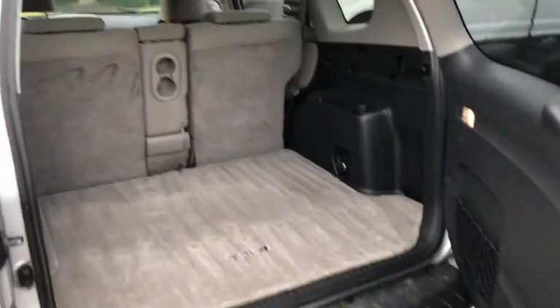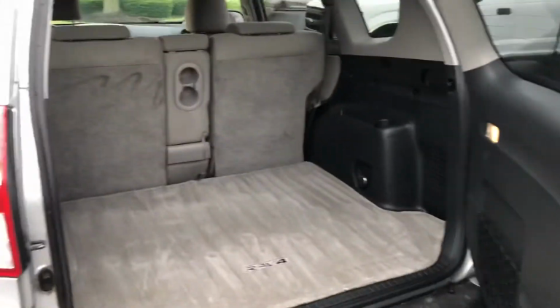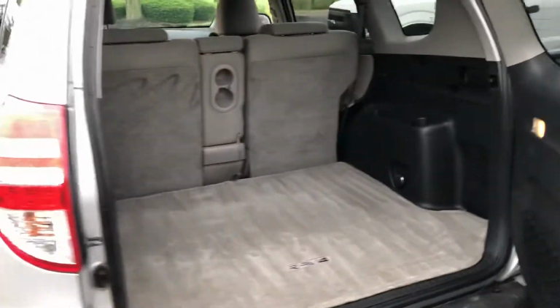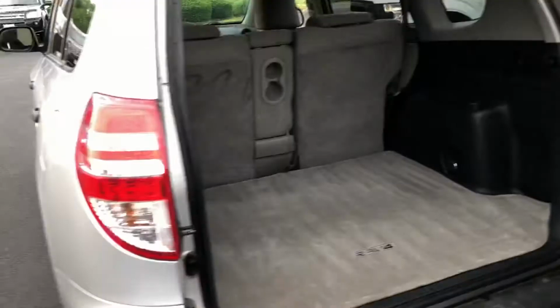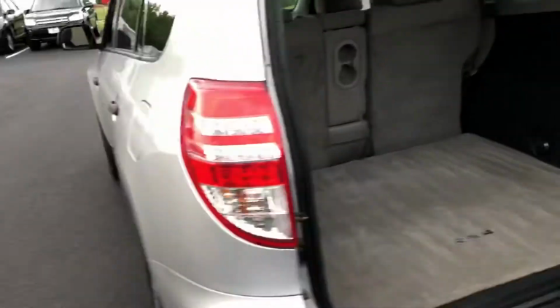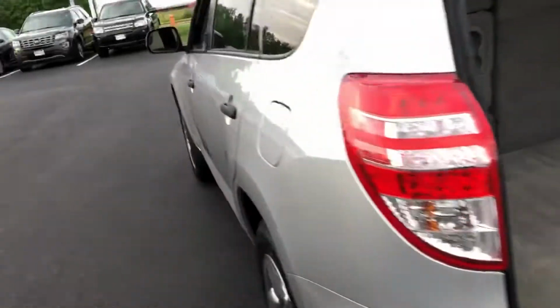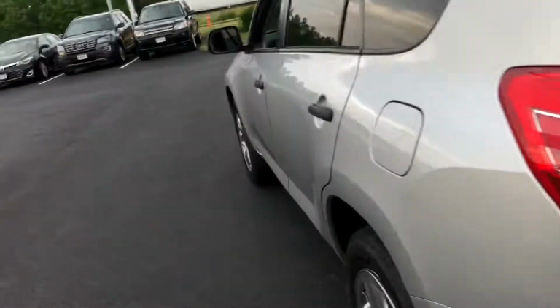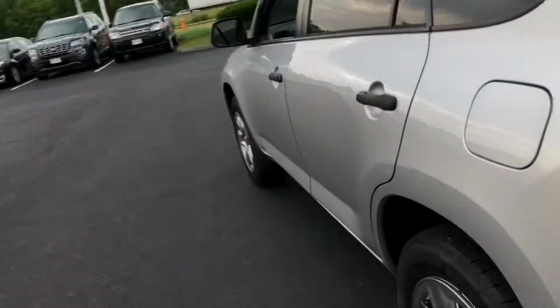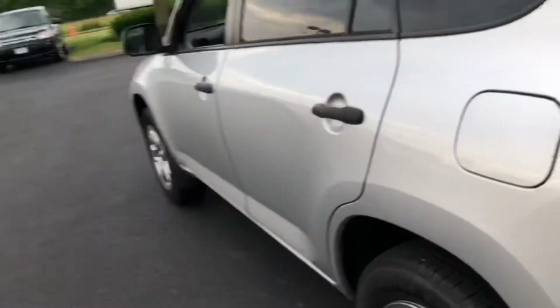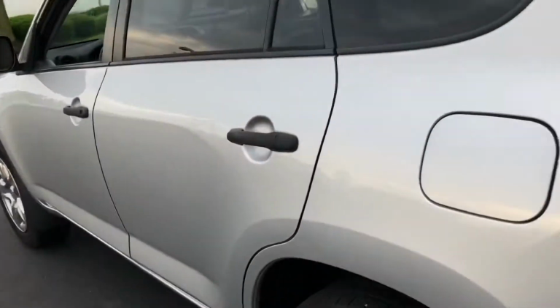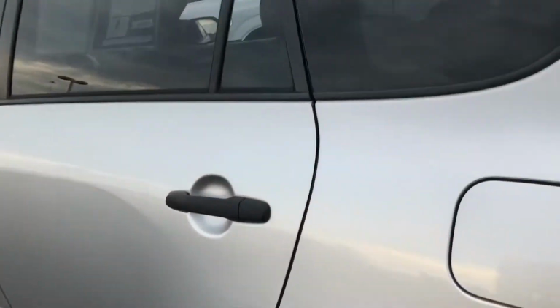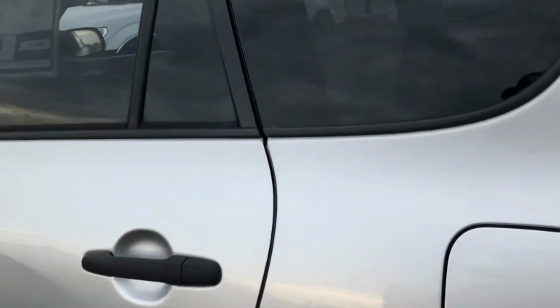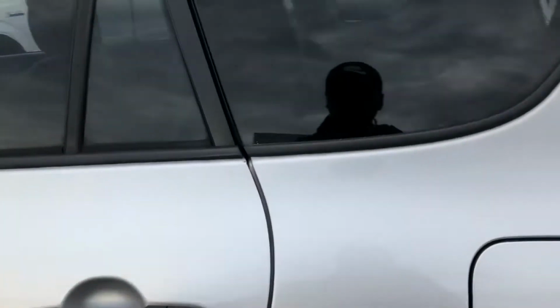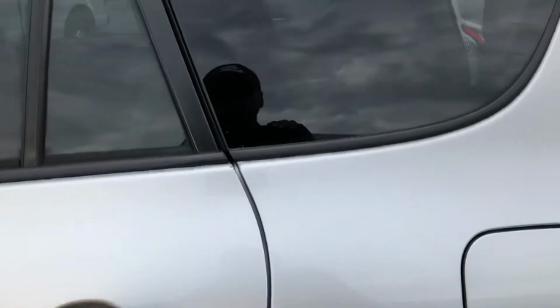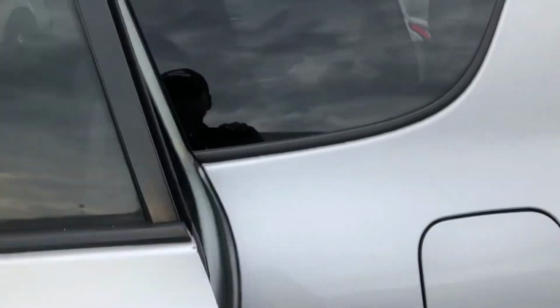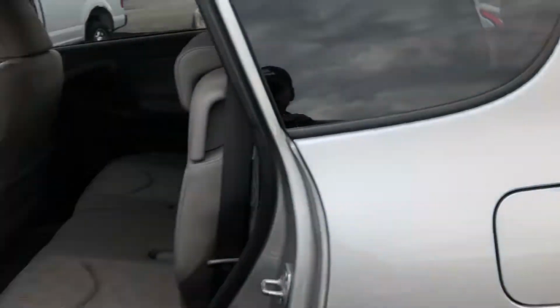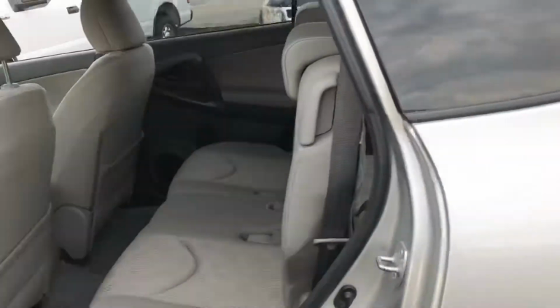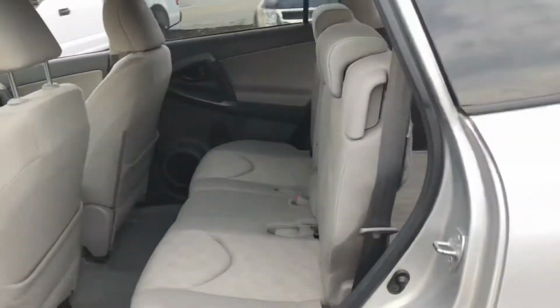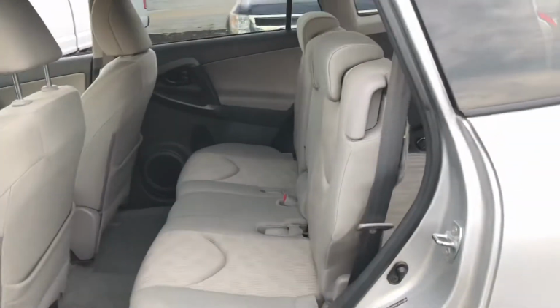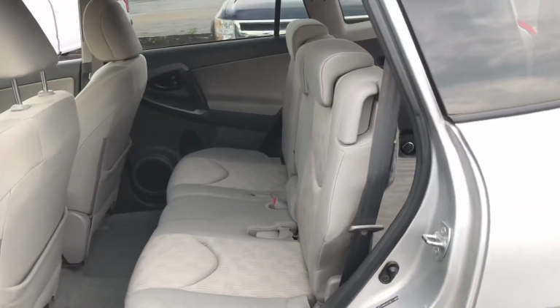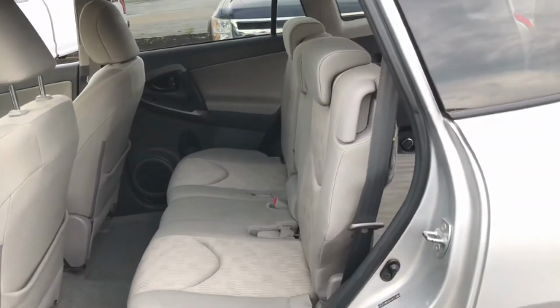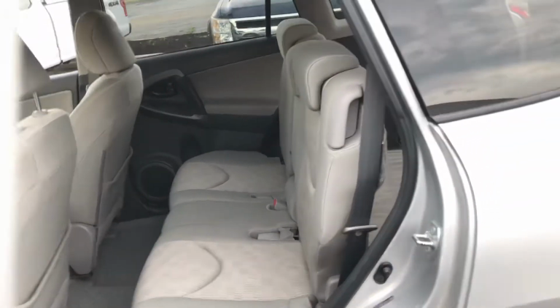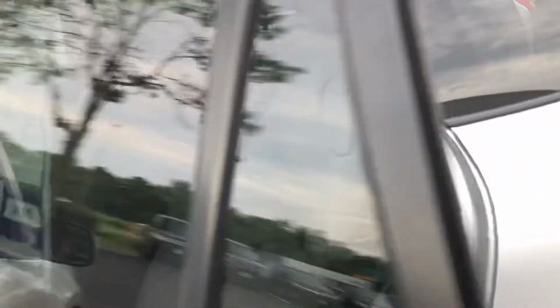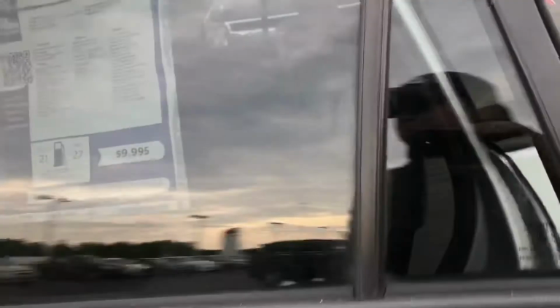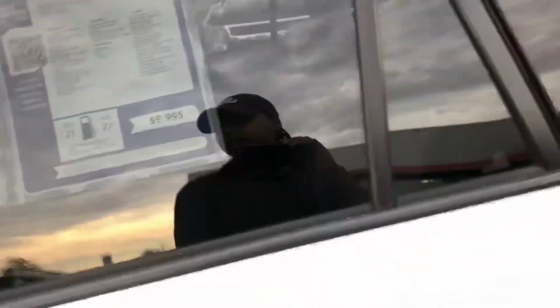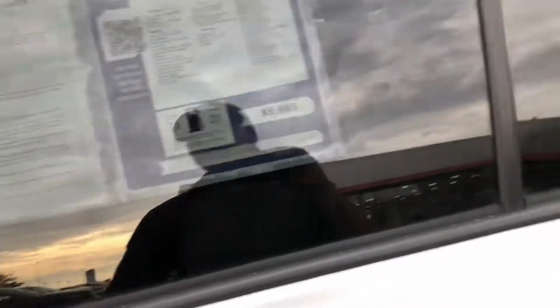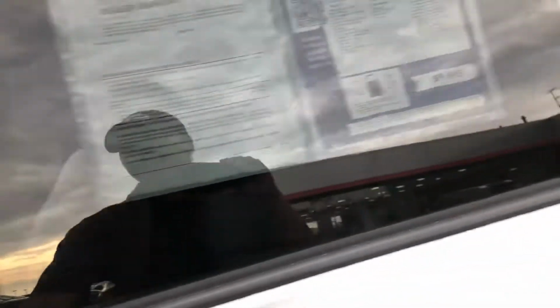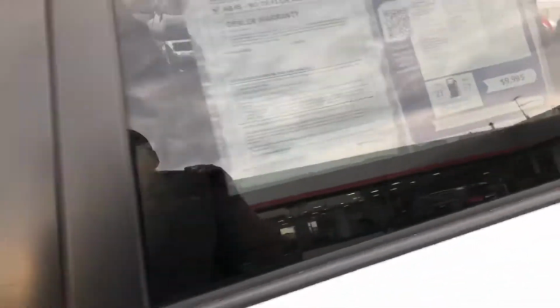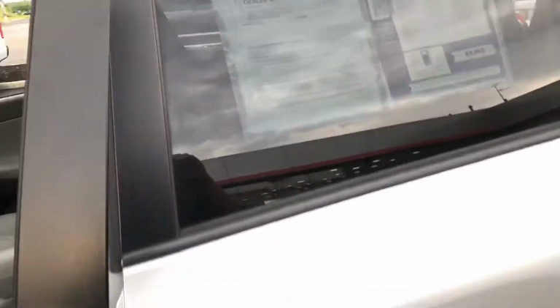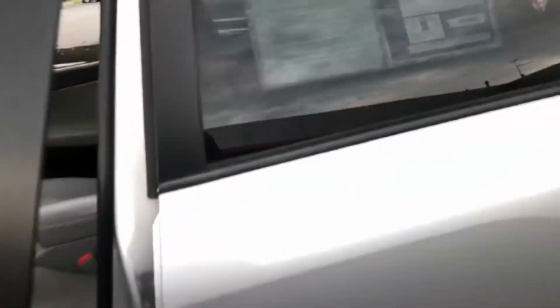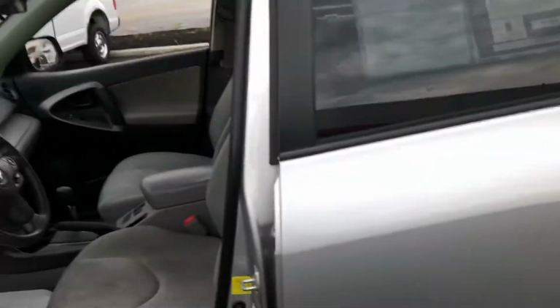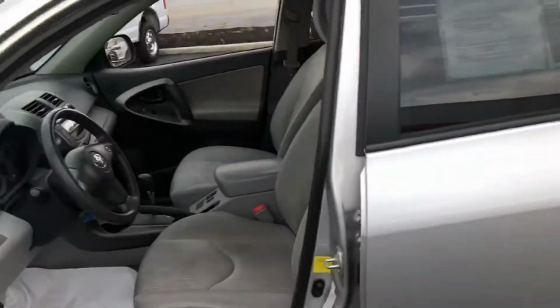Here's your rear trunk area. Back seats give you a nice 60-40 split.